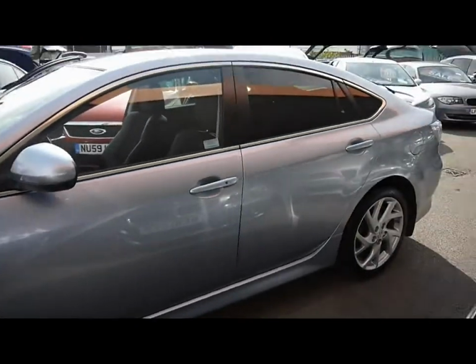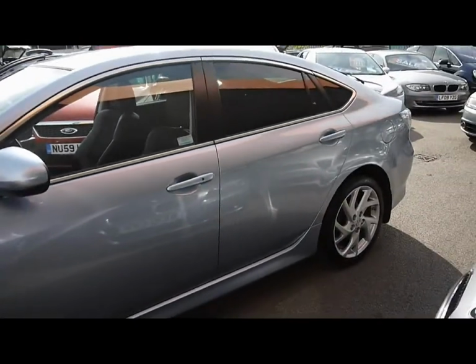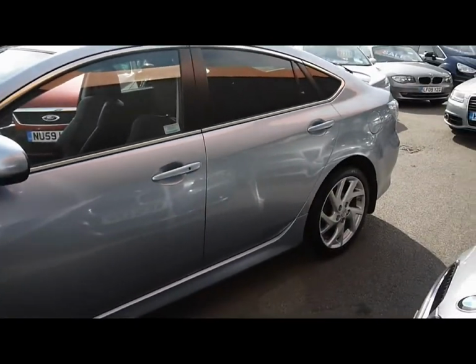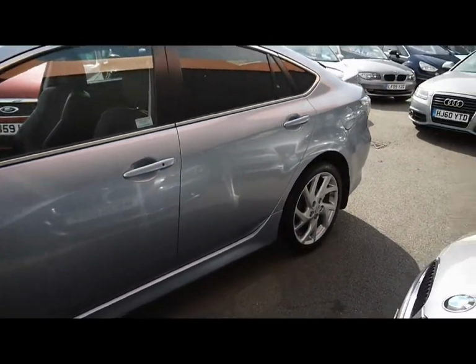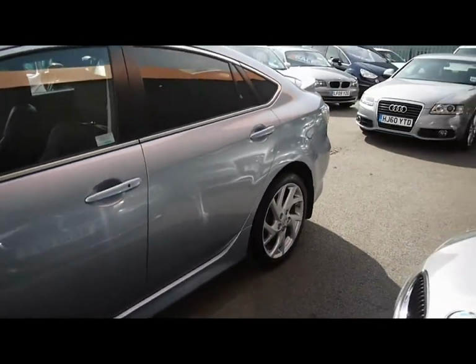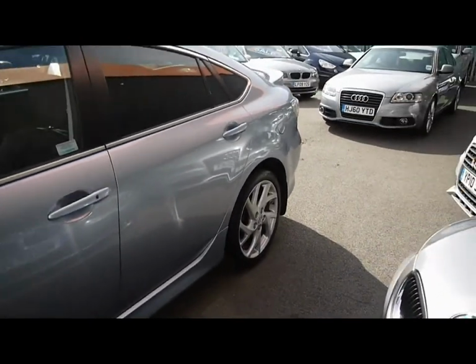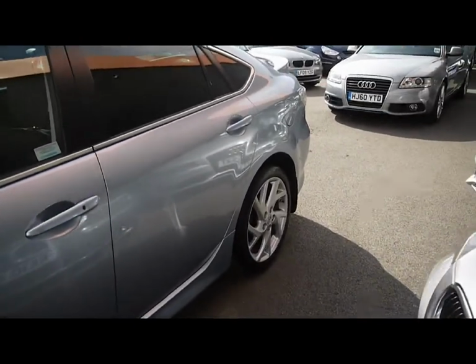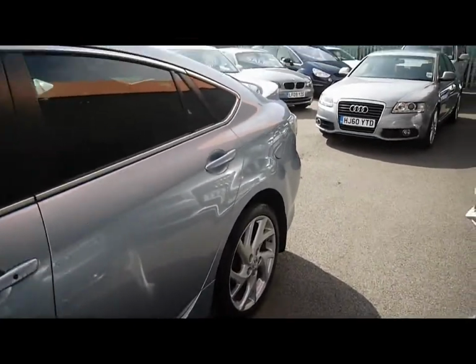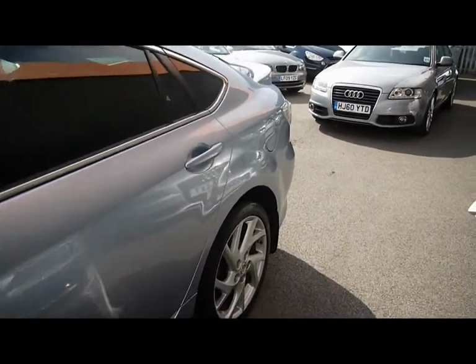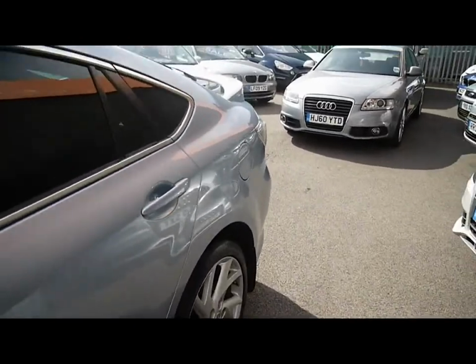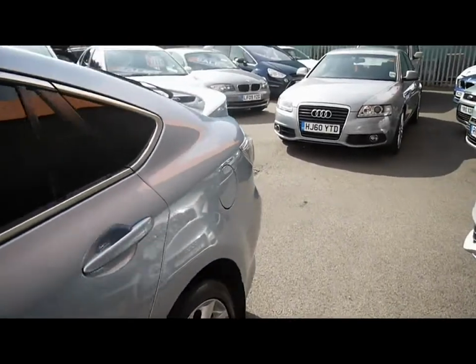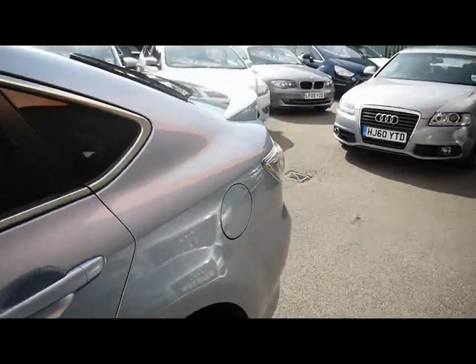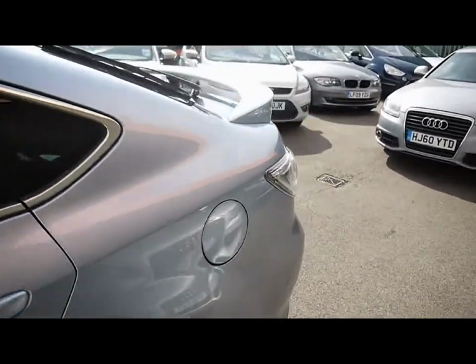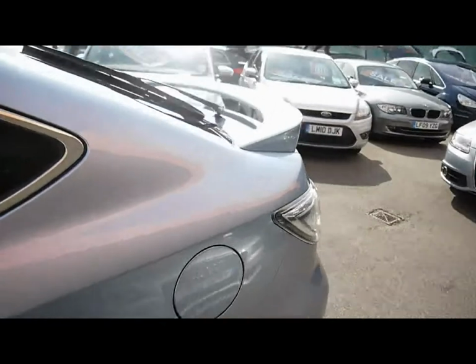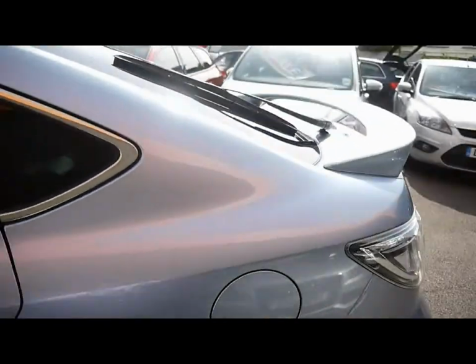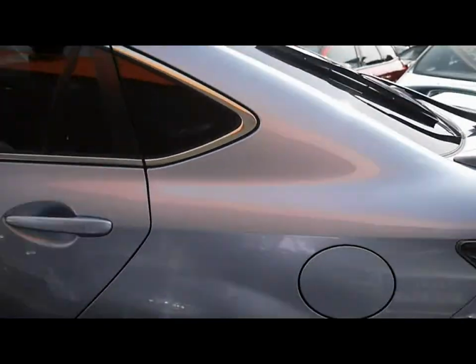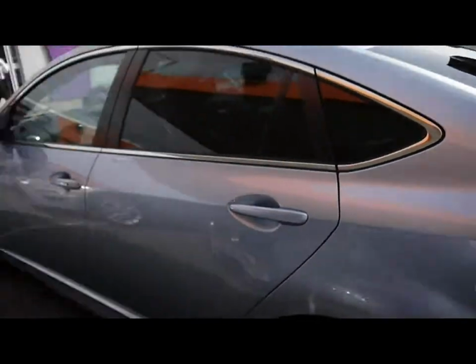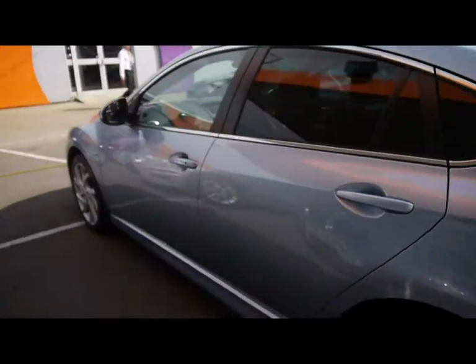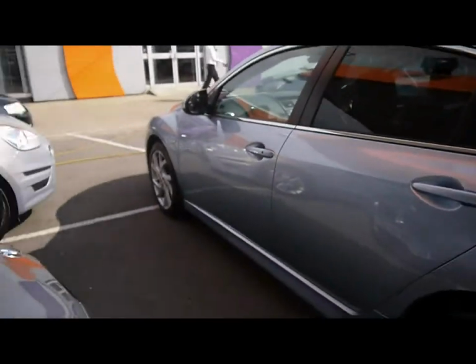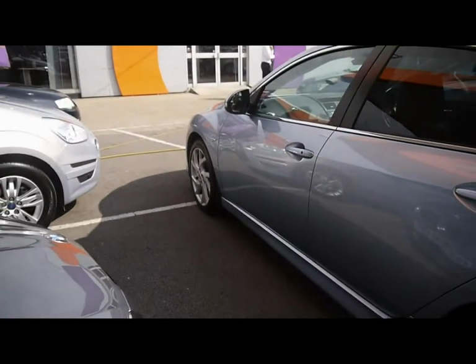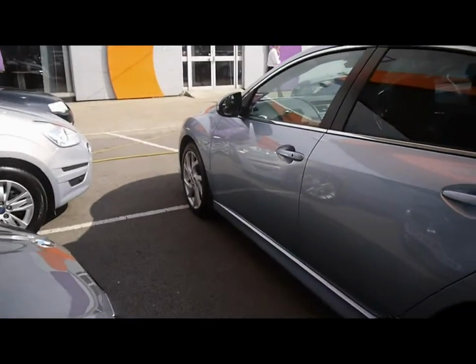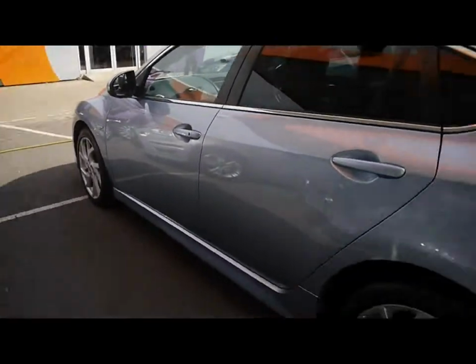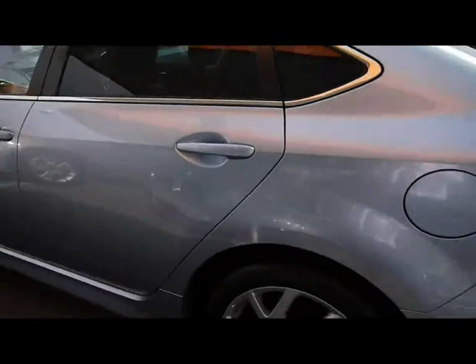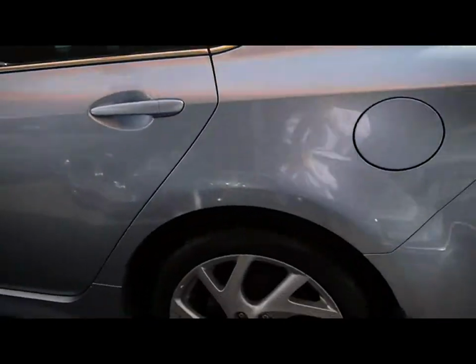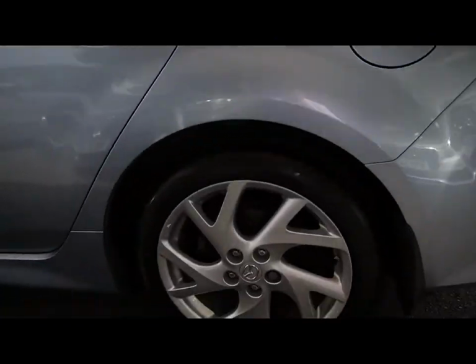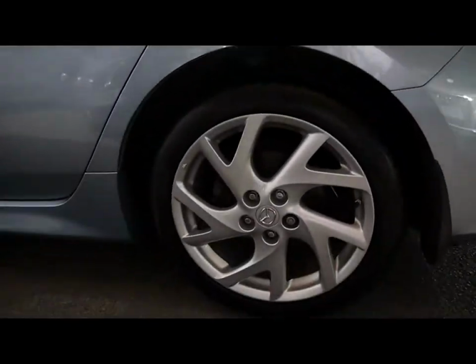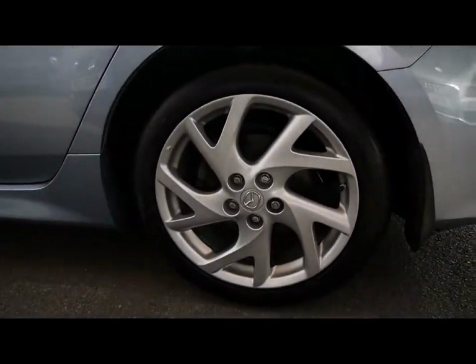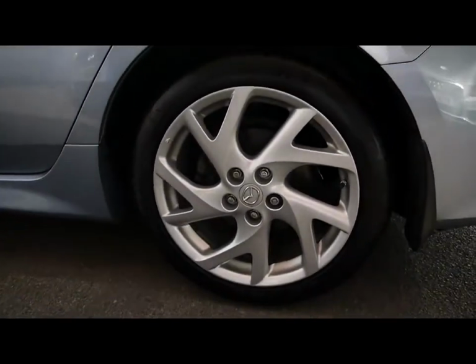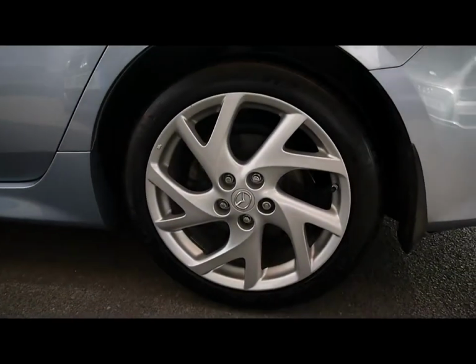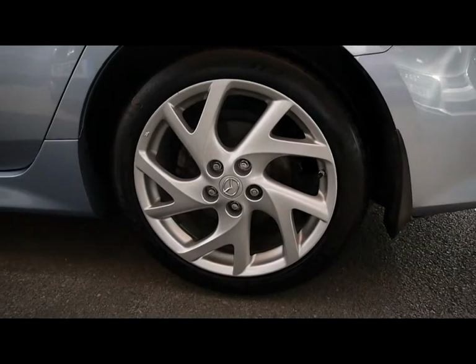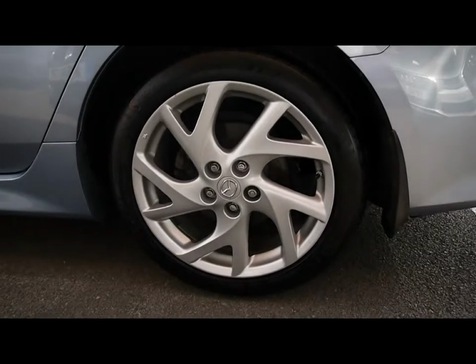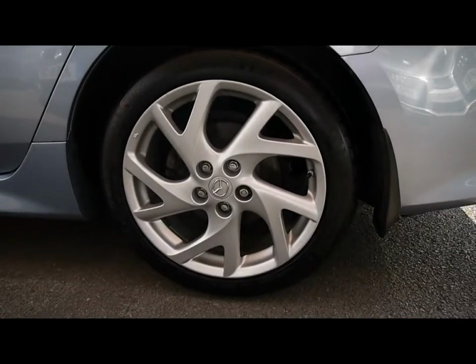As you can see, the bodywork is in great condition — no dents, damages, or scratches around the whole car. All 18-inch alloy wheels also show no sign of kerb damage.